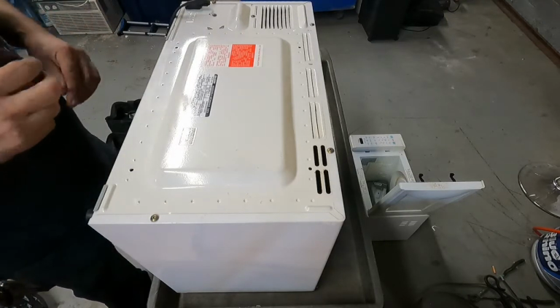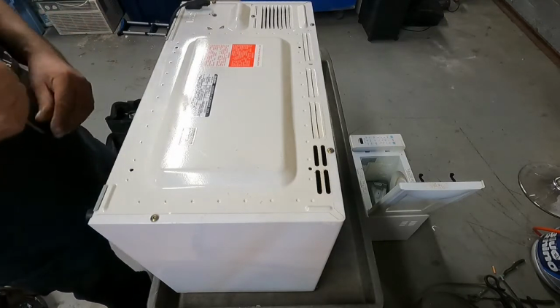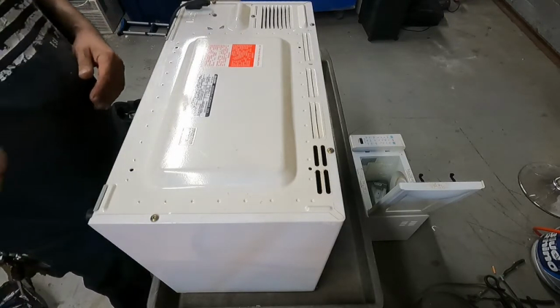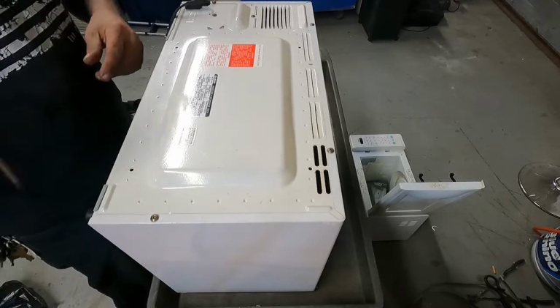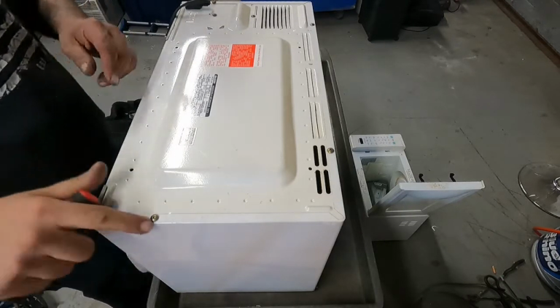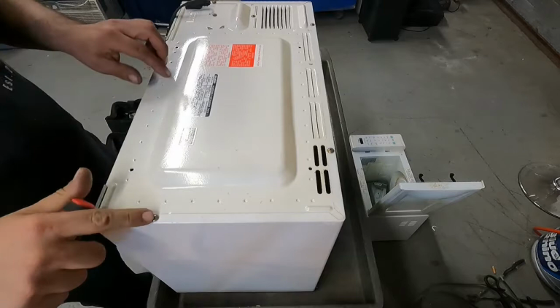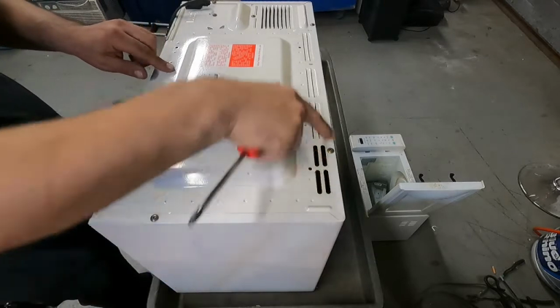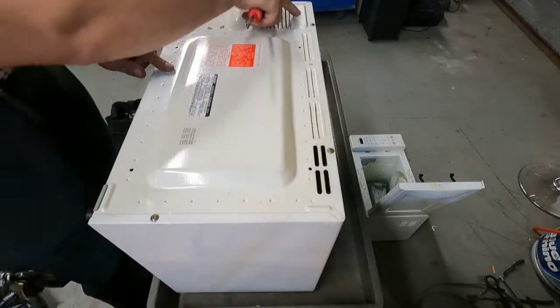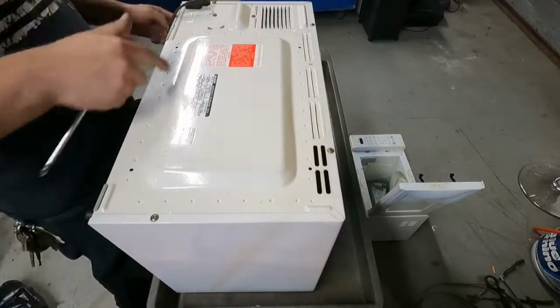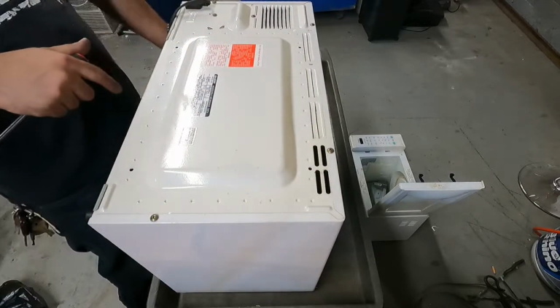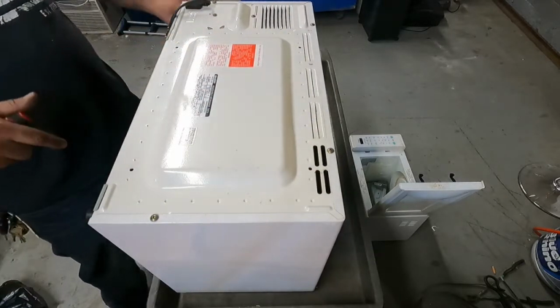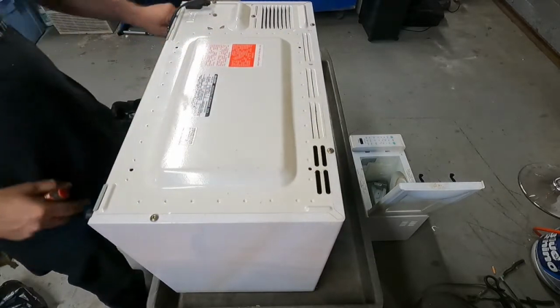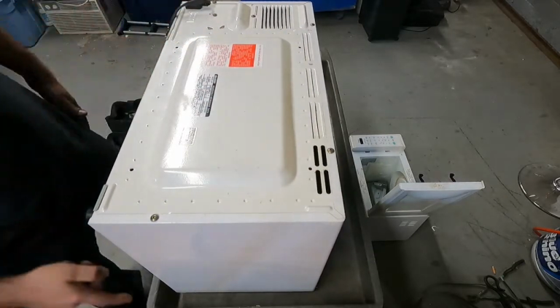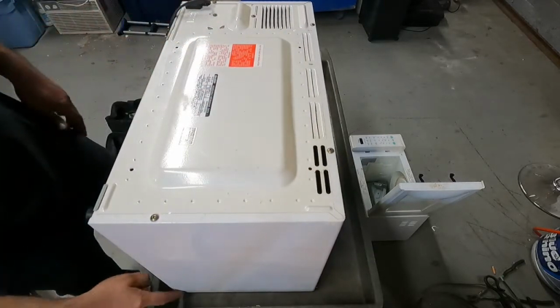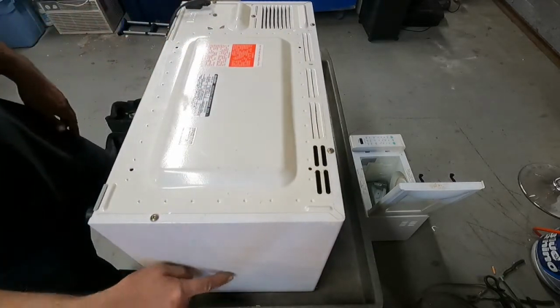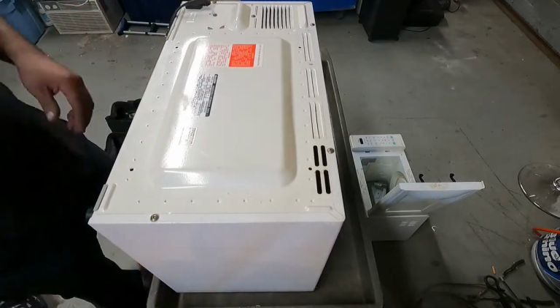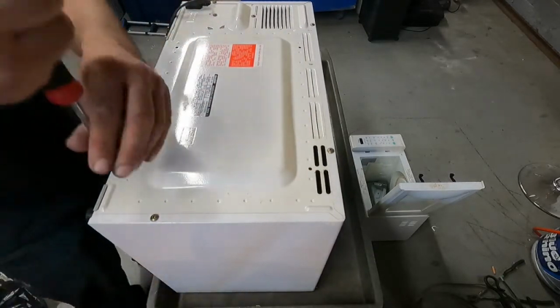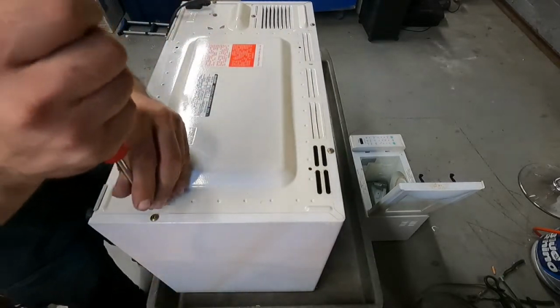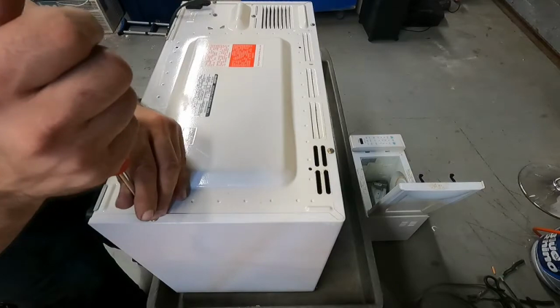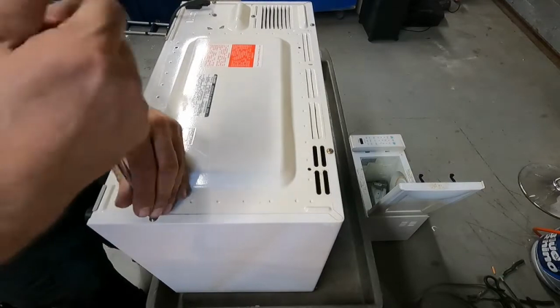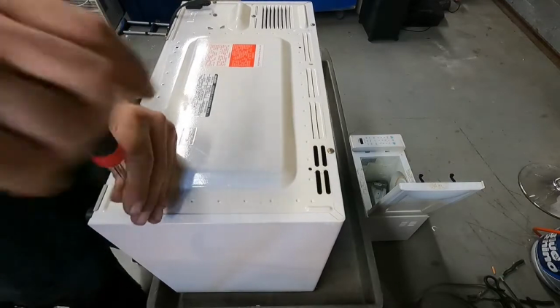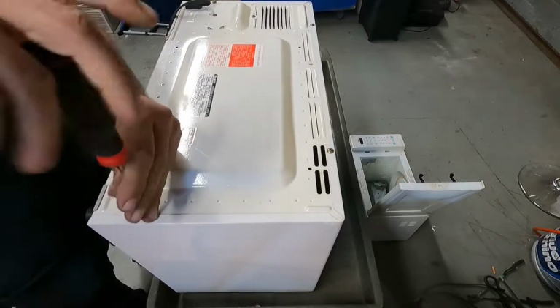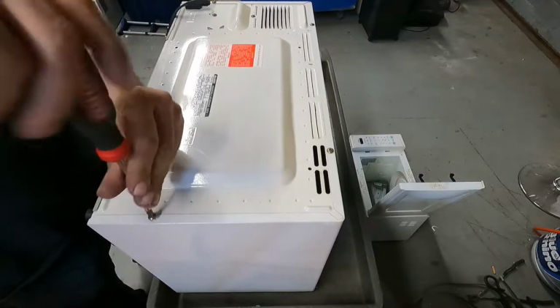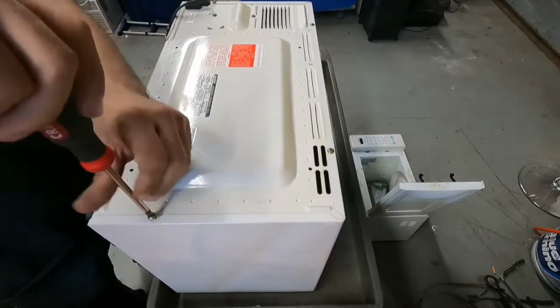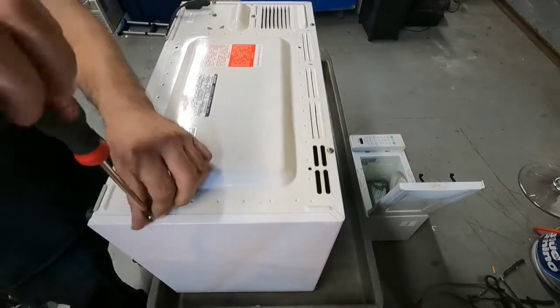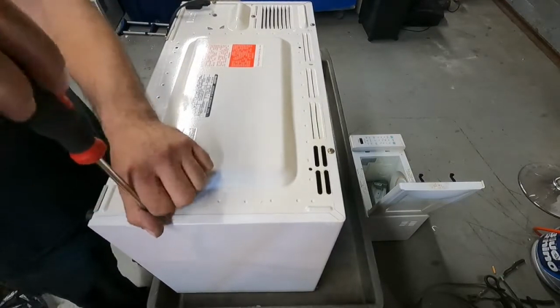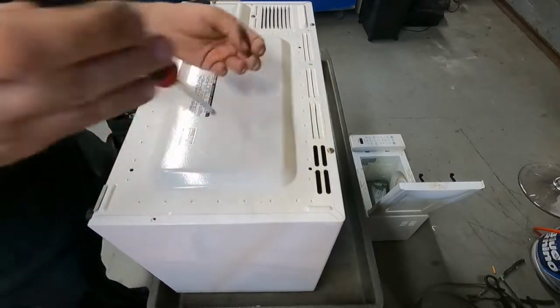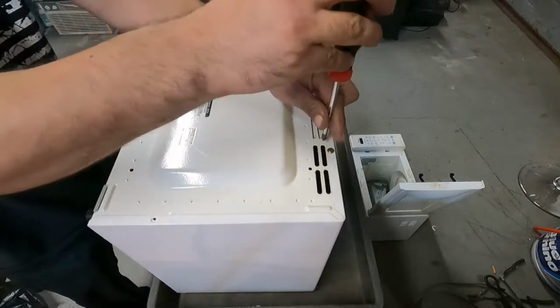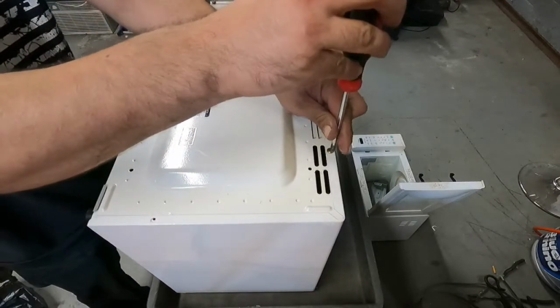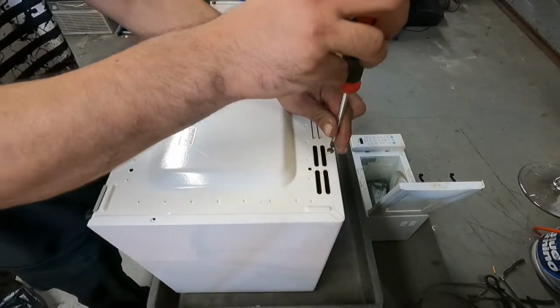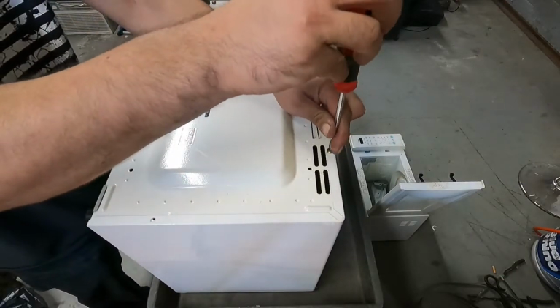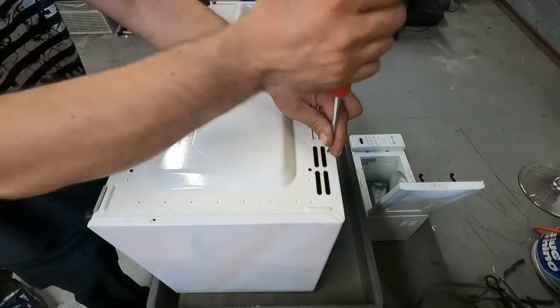Okay guys, got screws on the cover here - there's two on the bottom on this side and none on the other side, so this should be pretty quick. Like I said, I think this one's going to have a lot more copper in it than the other one.